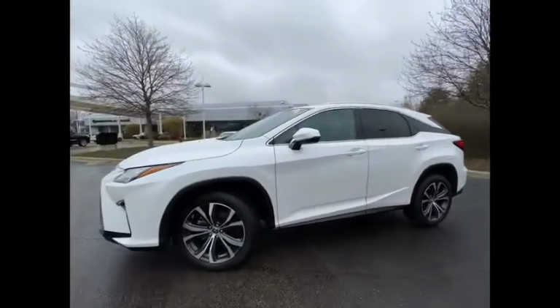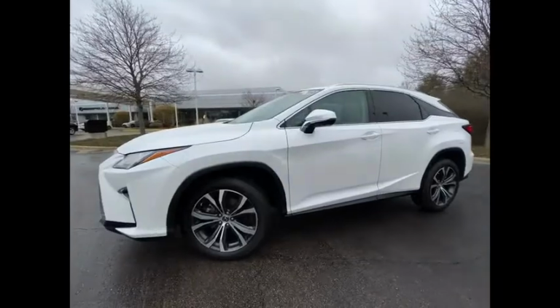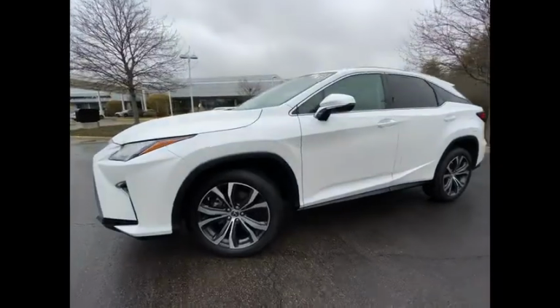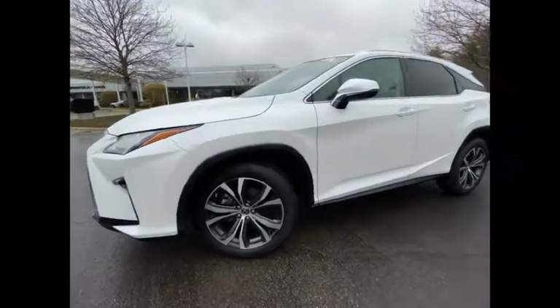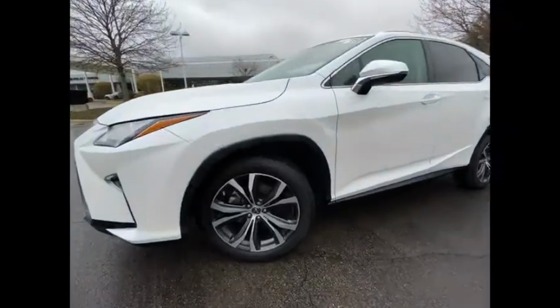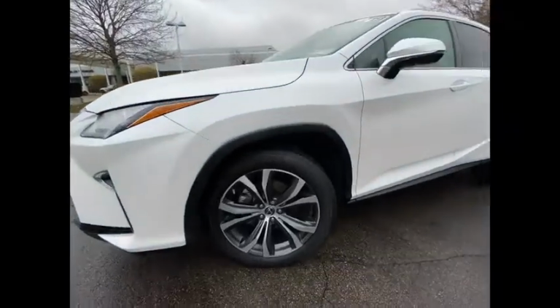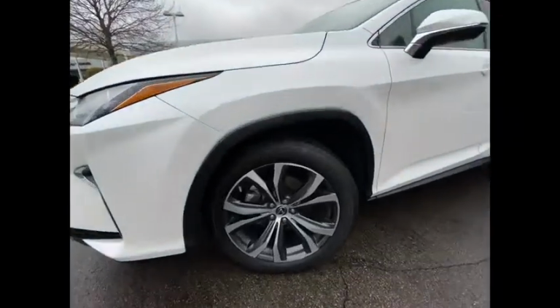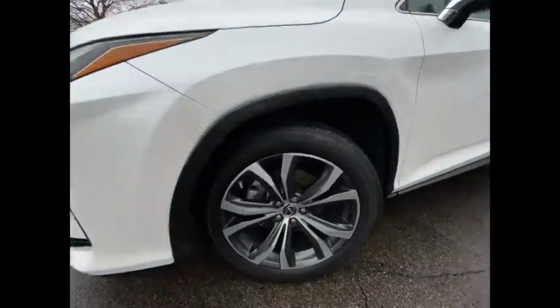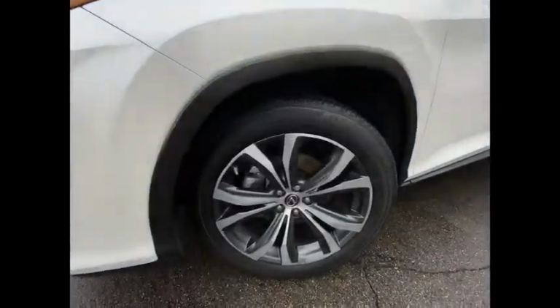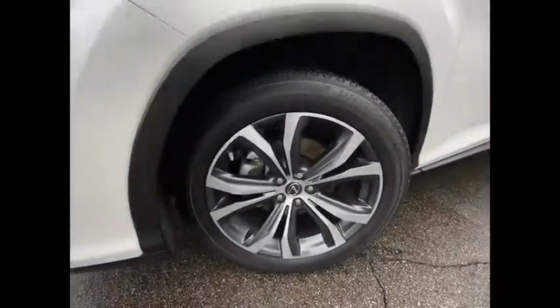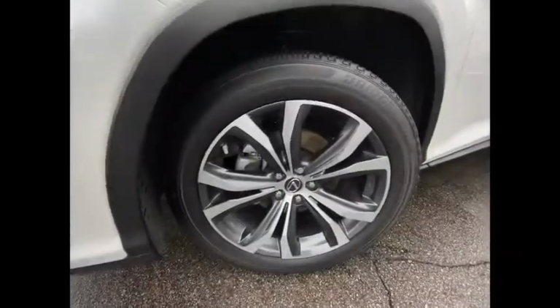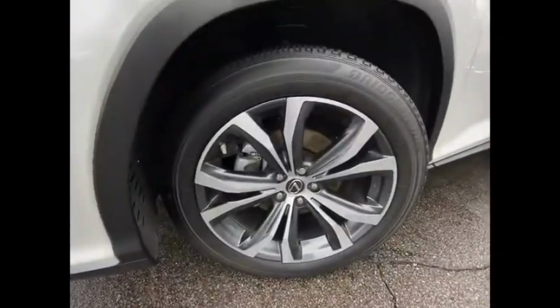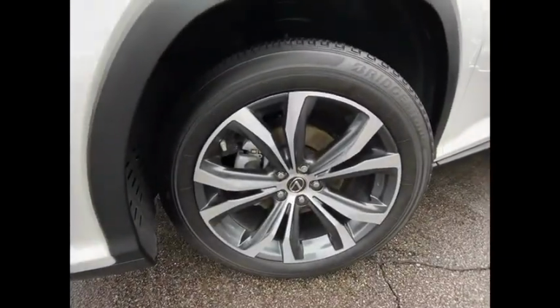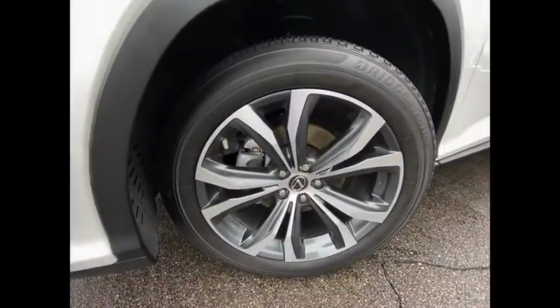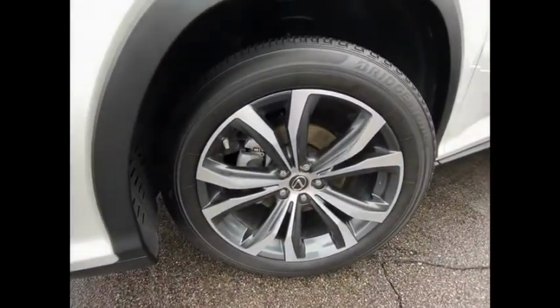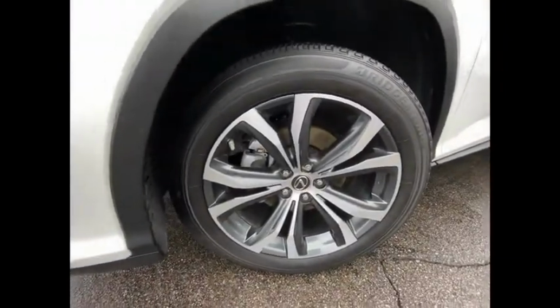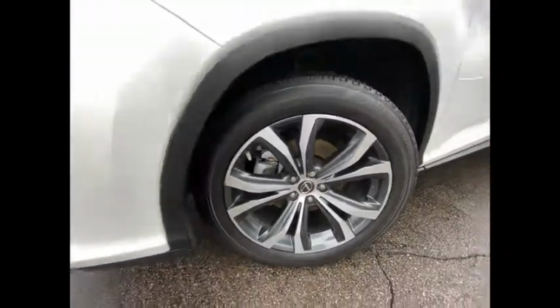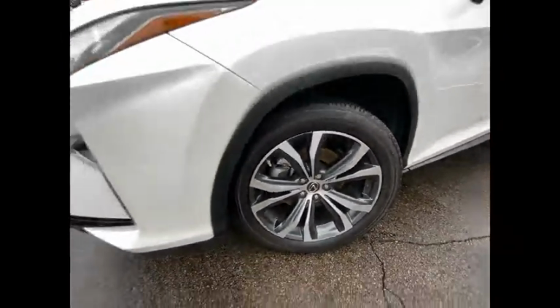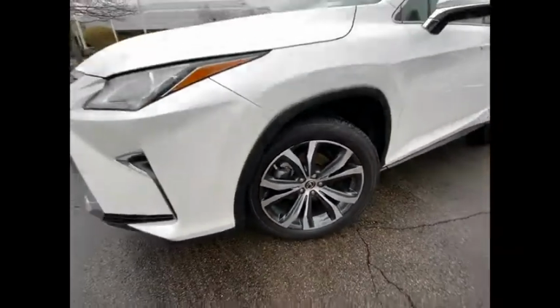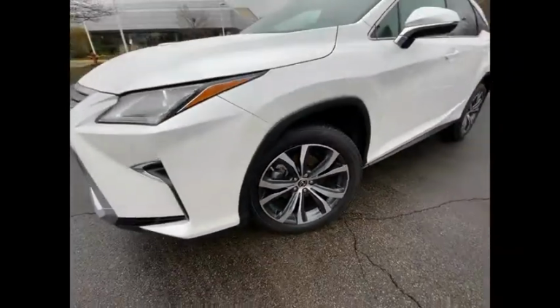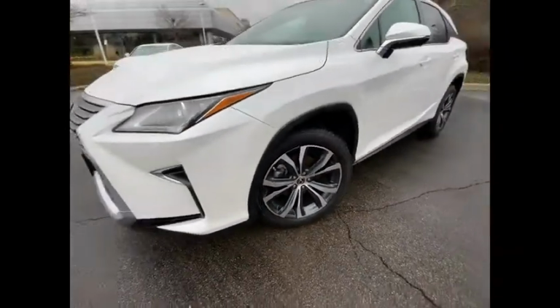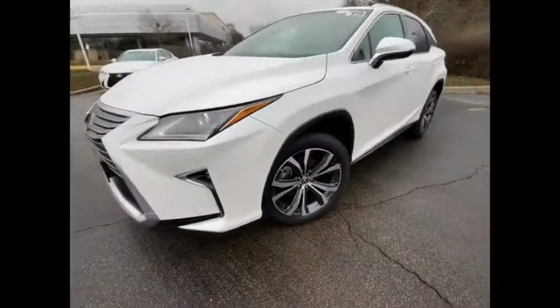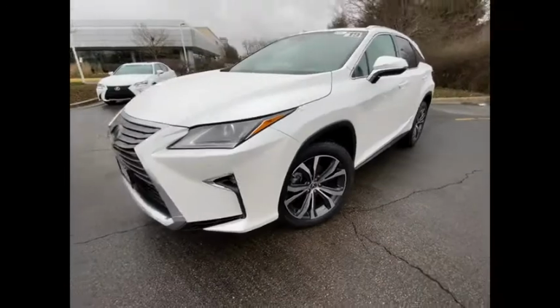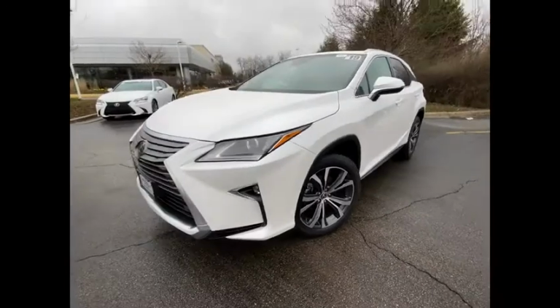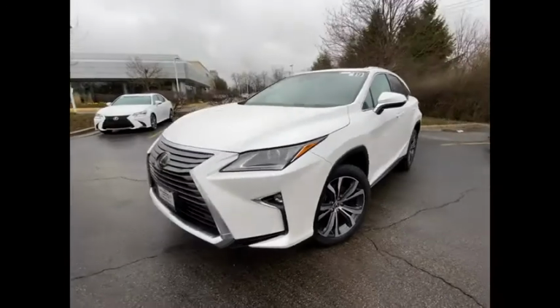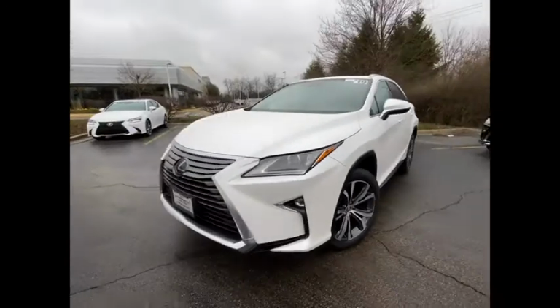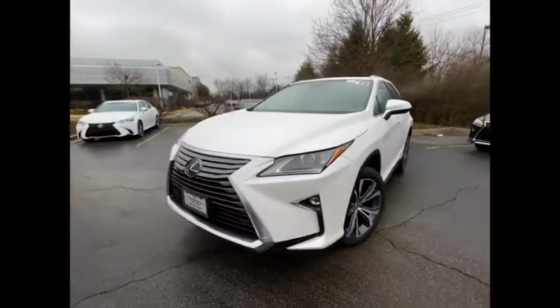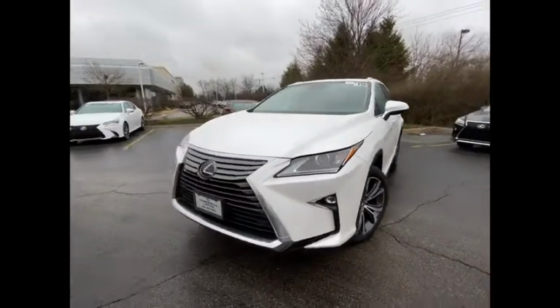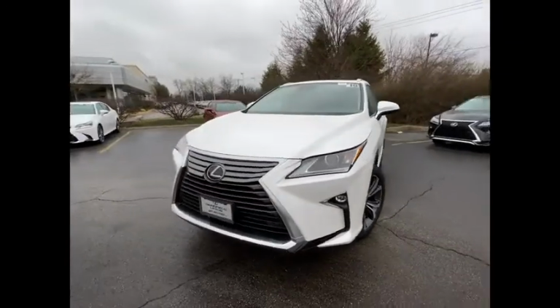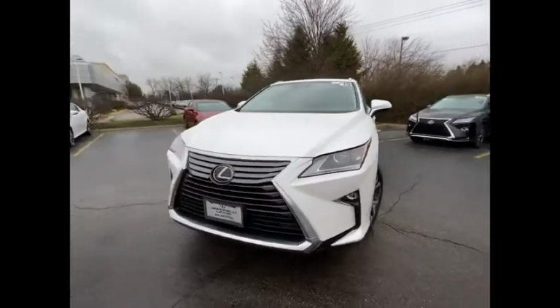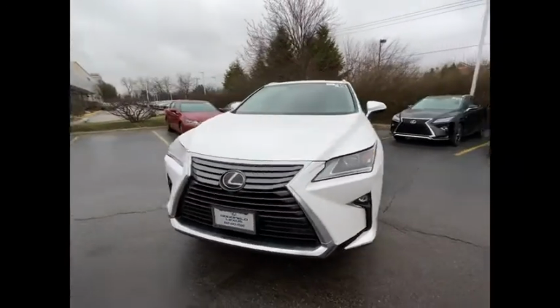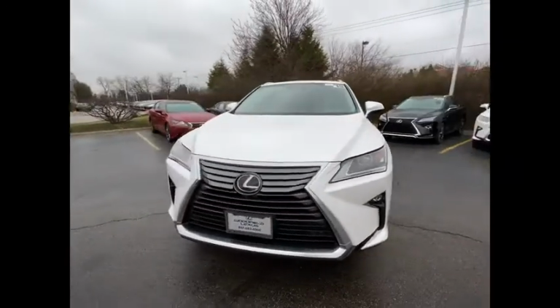emergency braking preparation, traction control, stability control, braking assist, power brakes, airbags, driver, knee.